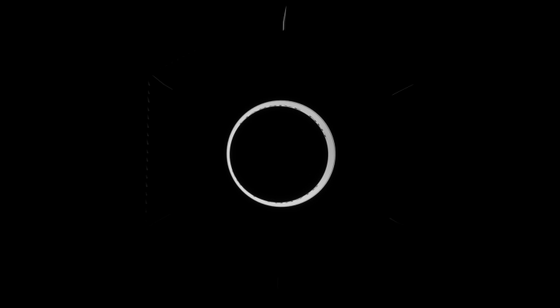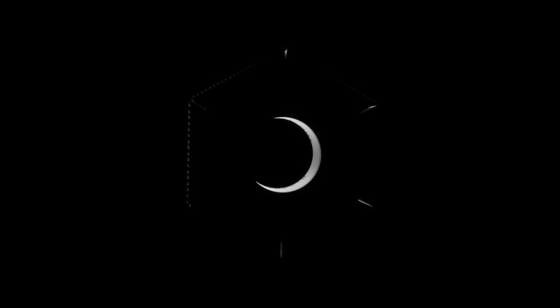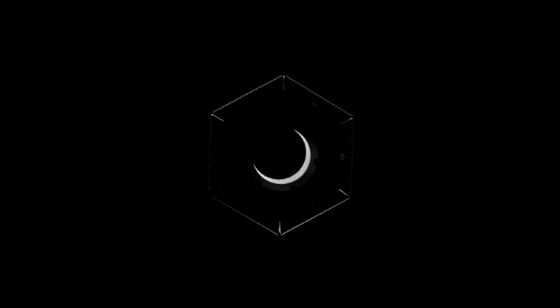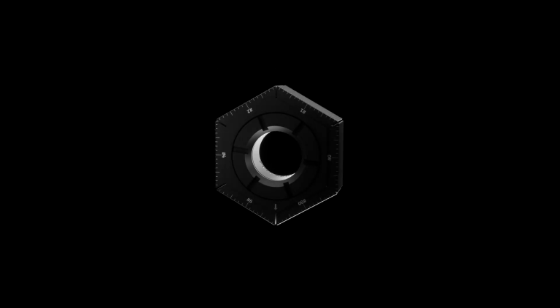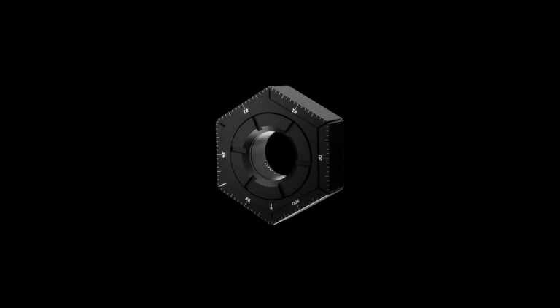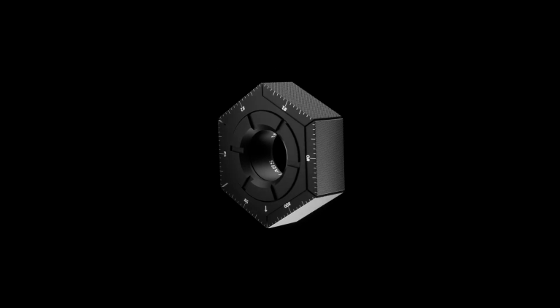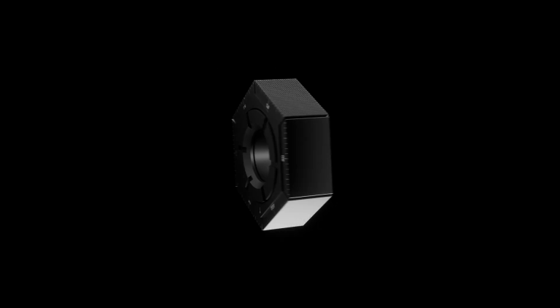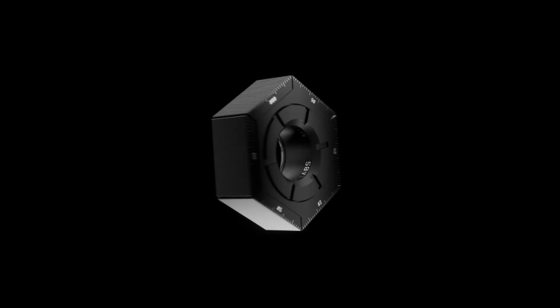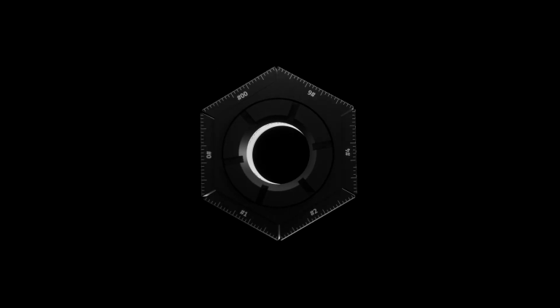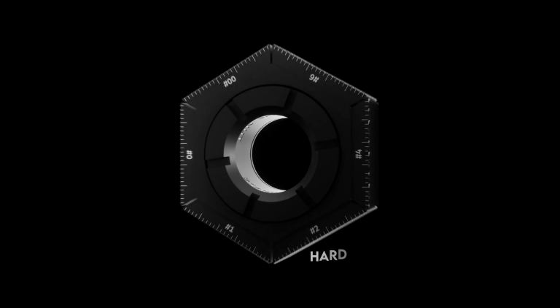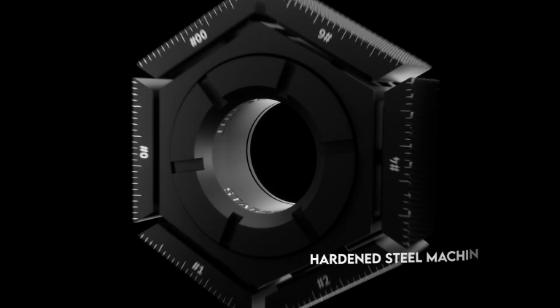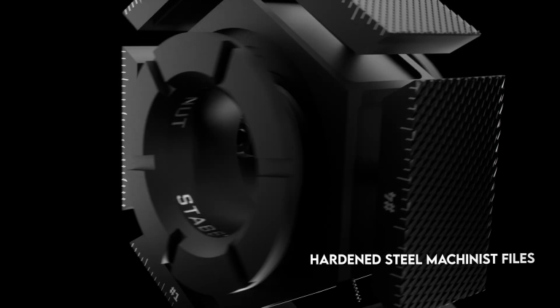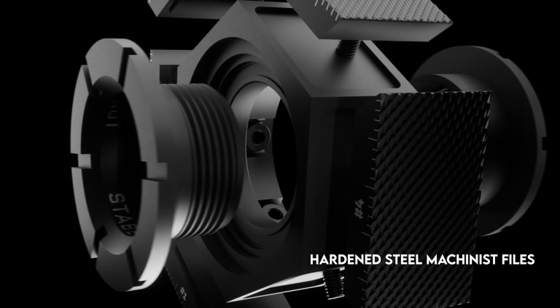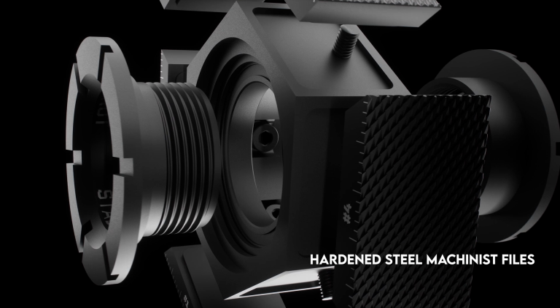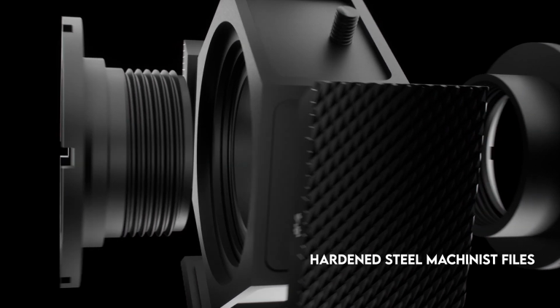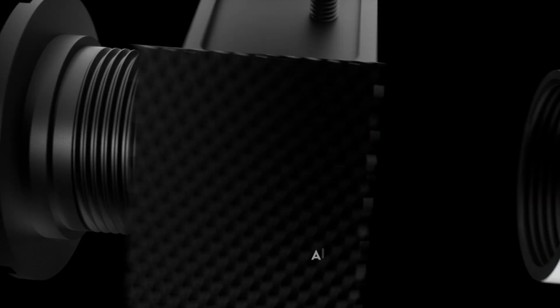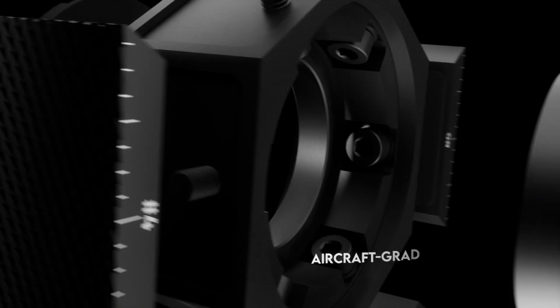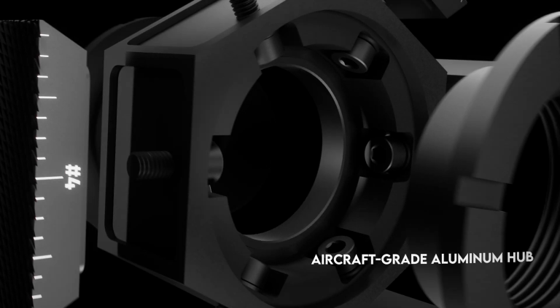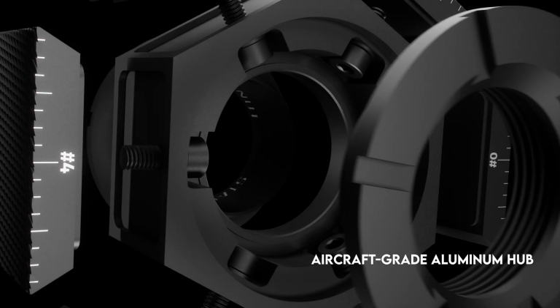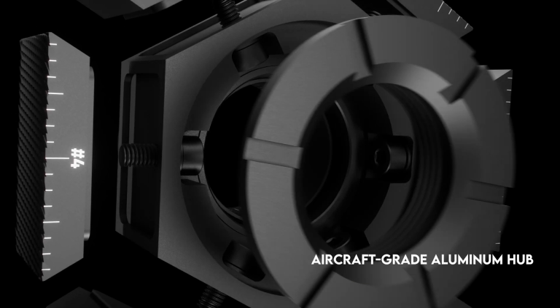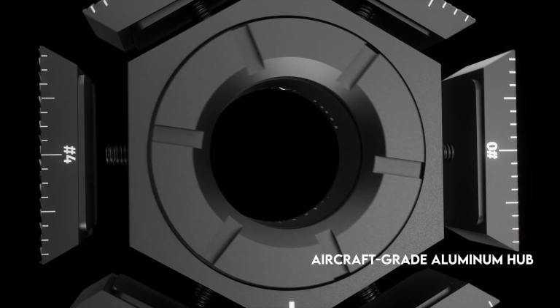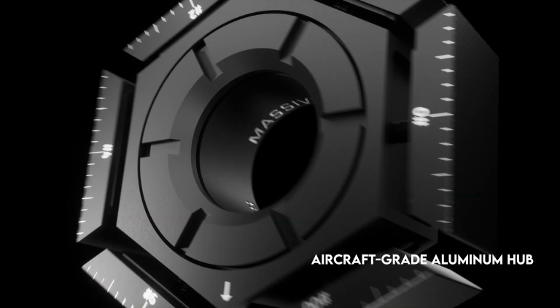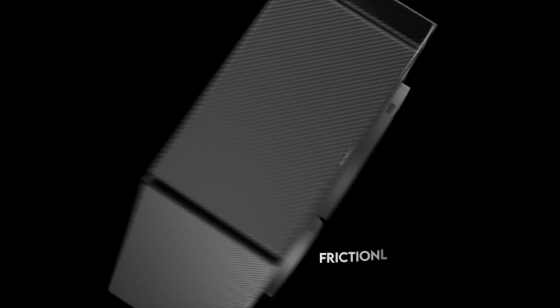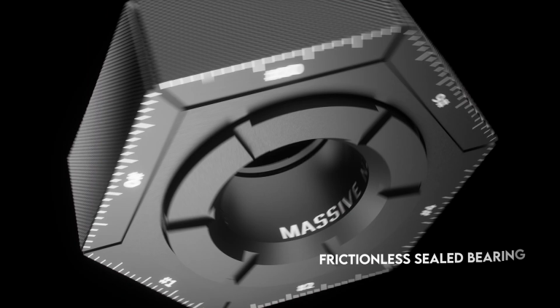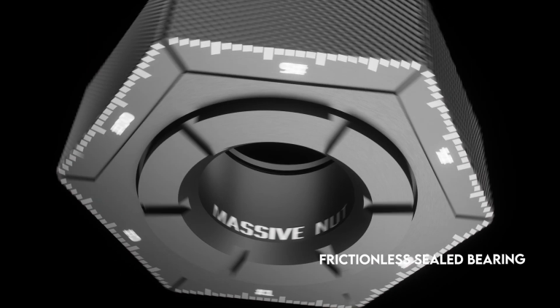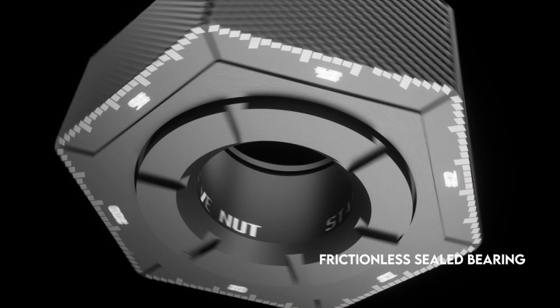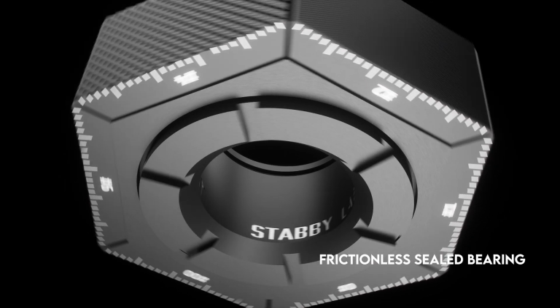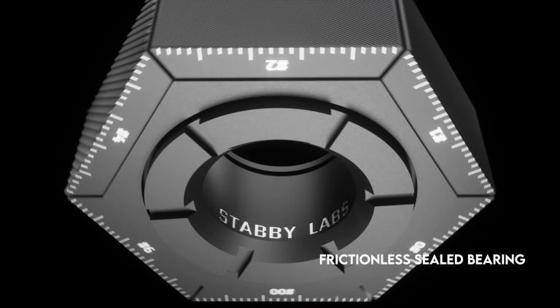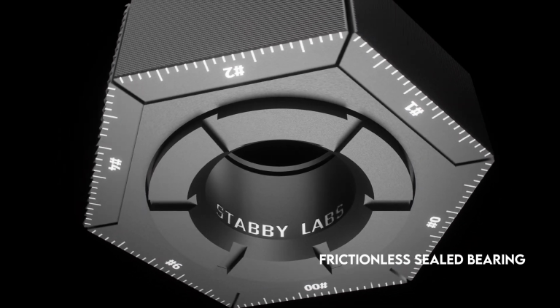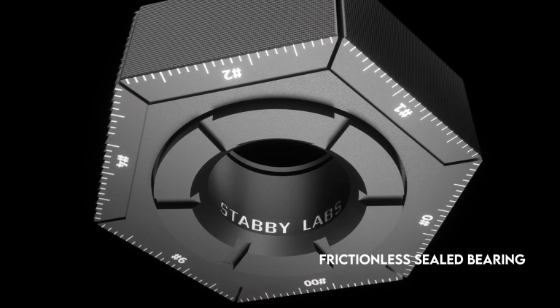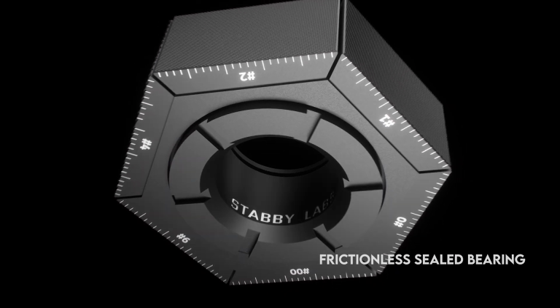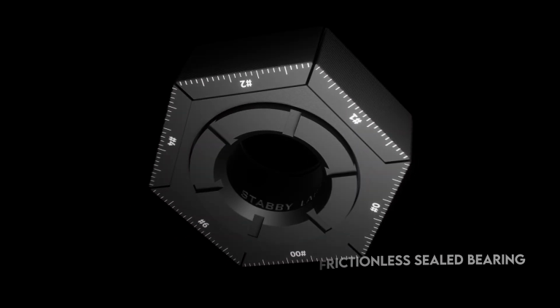This is the world's most over-engineered fidget spinner for everyday carry. Precision milled from a block of steel and embedded with six different cuts of actual machinist files, this is more than just a fidget spinner. It's a practical, multi-functional tool built for EDC.